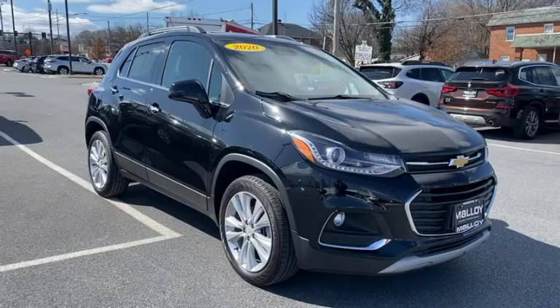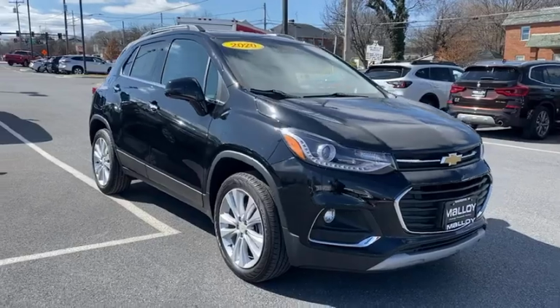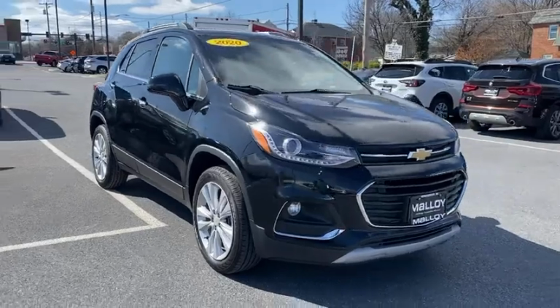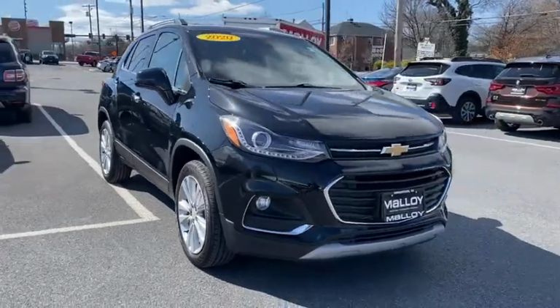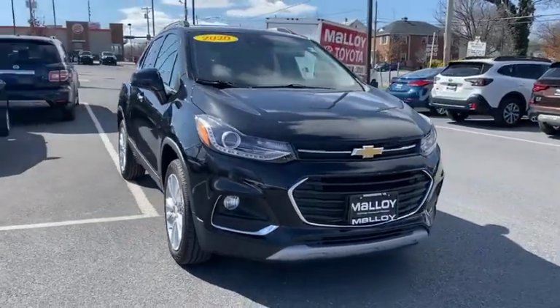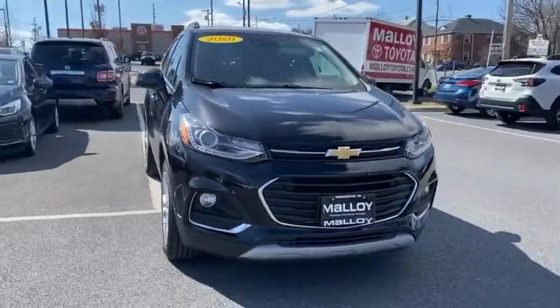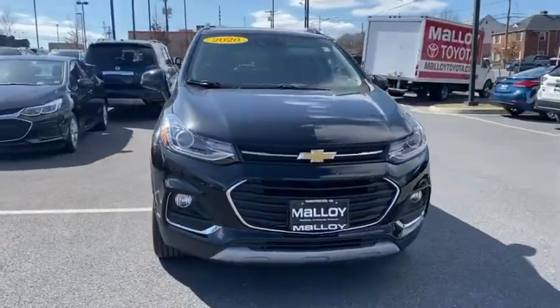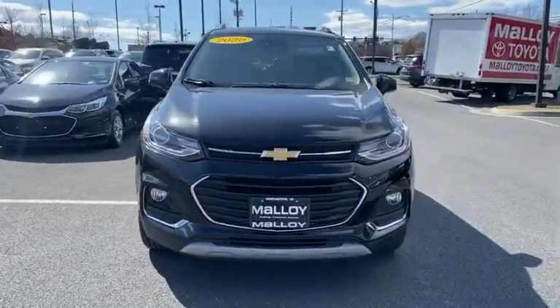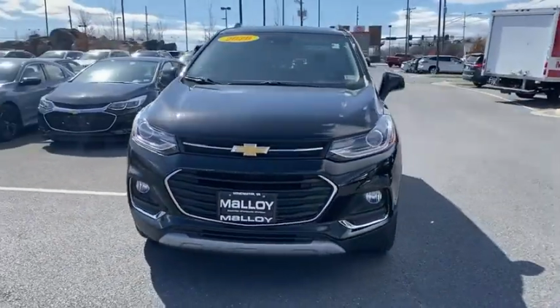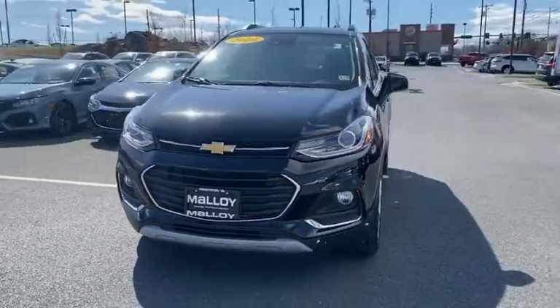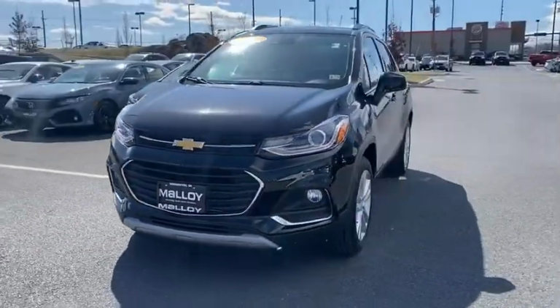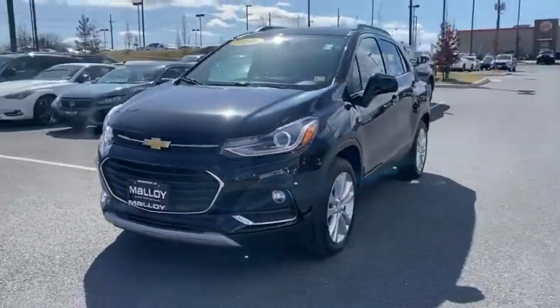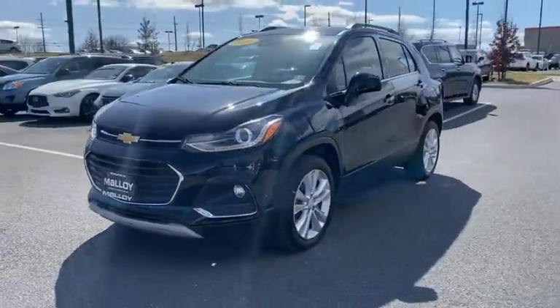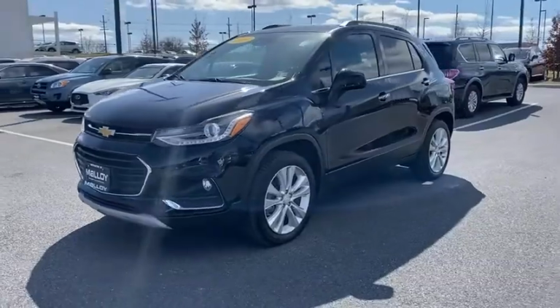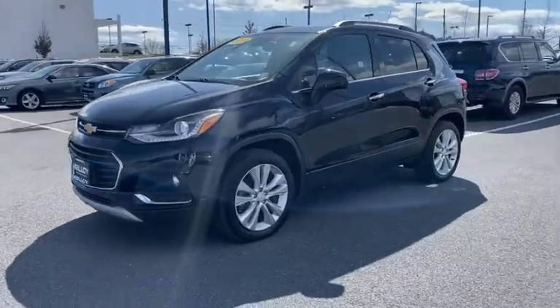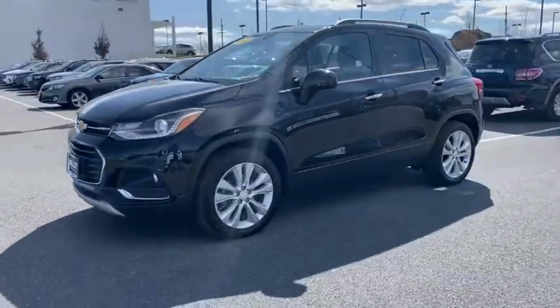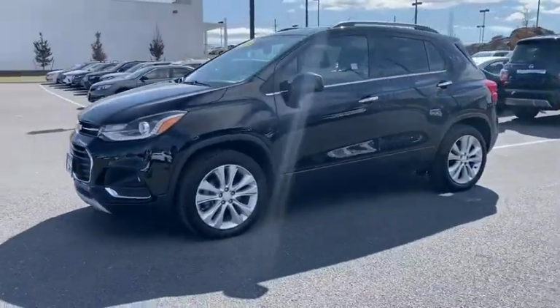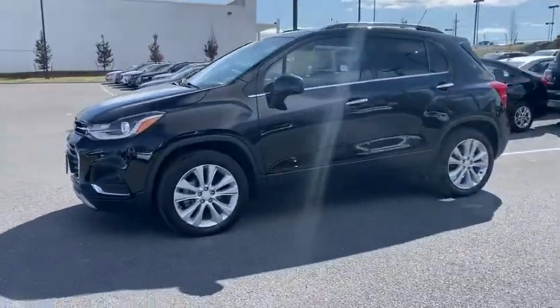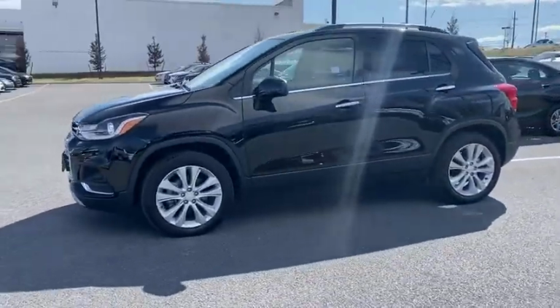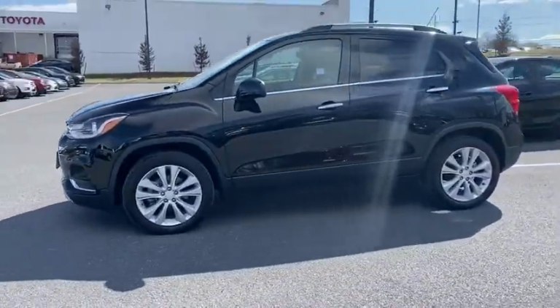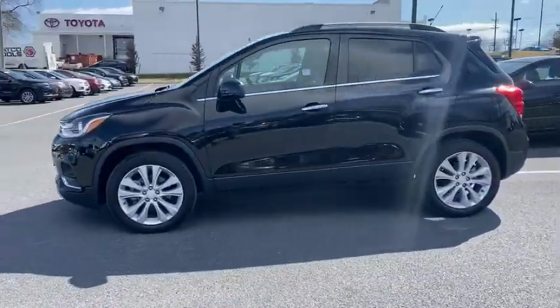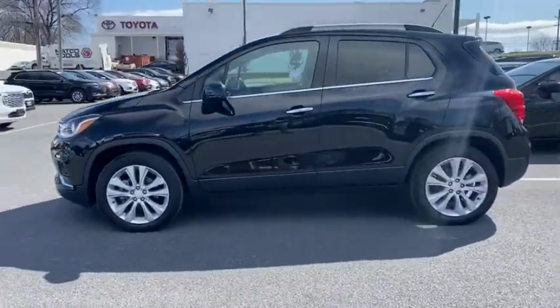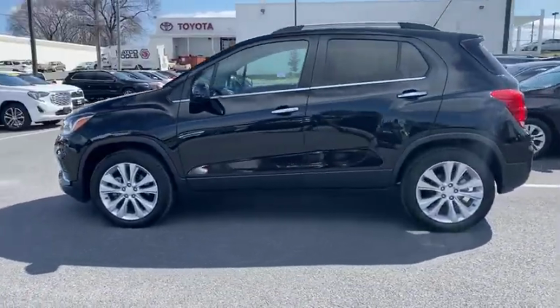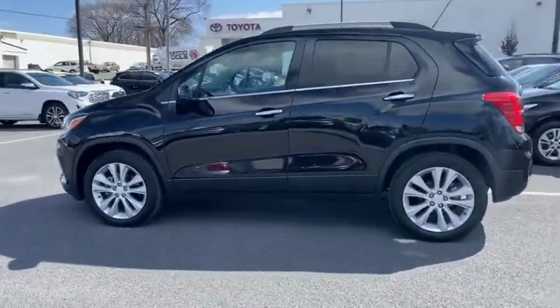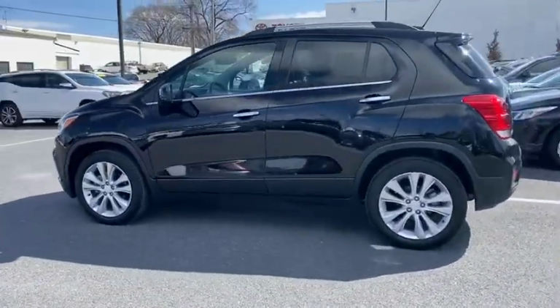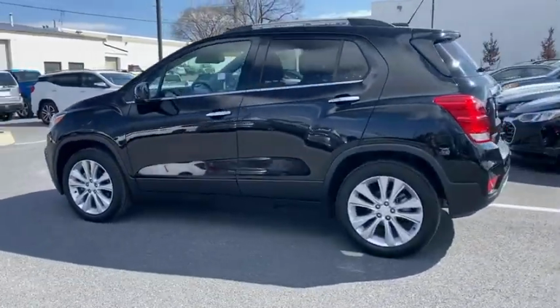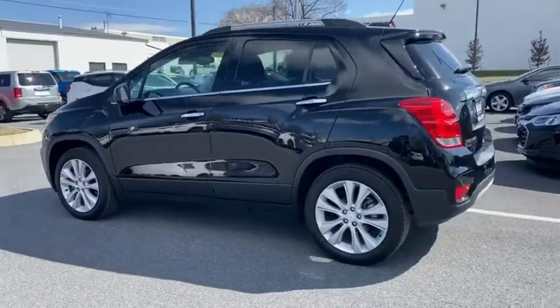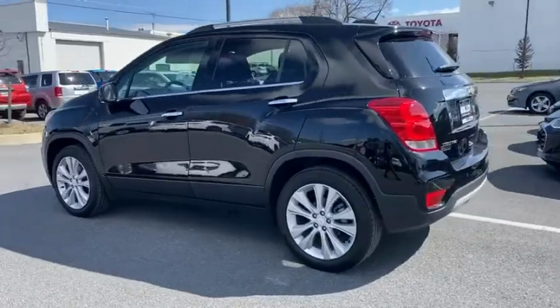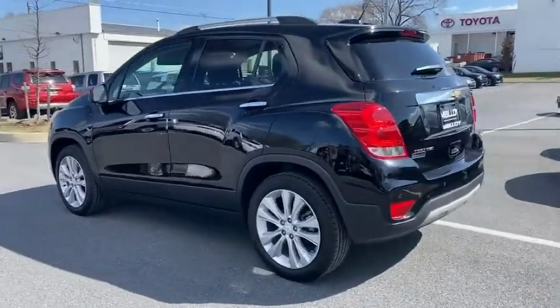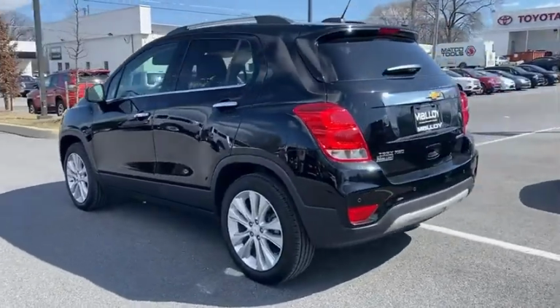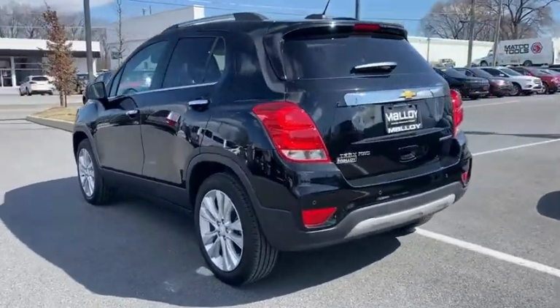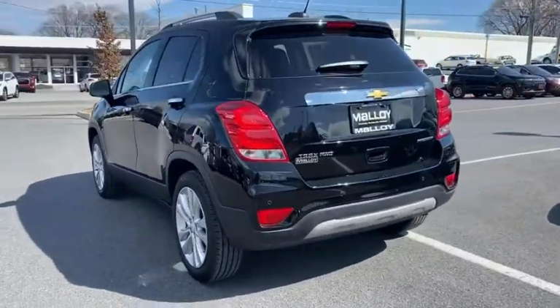You are going to love the 2020 Chevrolet Trax. The Trax is tiny on the outside, but remarkably spacious within. It comes with a clean and modern interior. This vehicle has less than 9,000 miles.